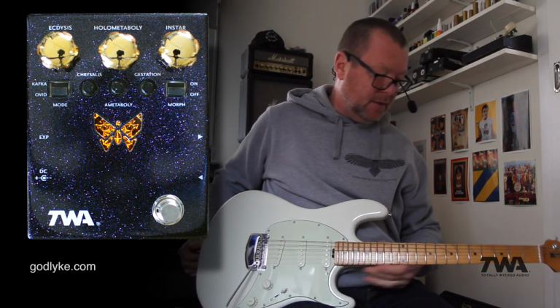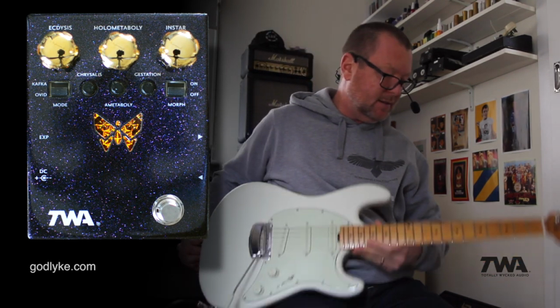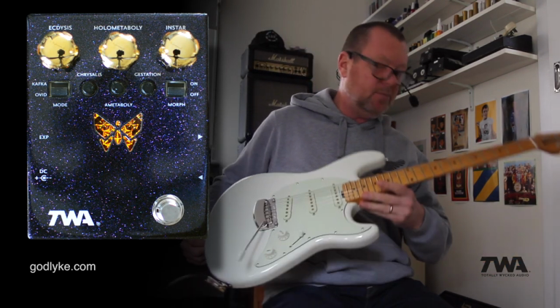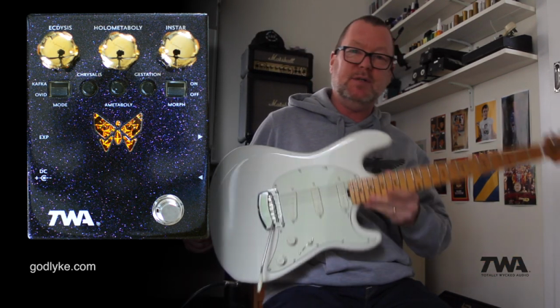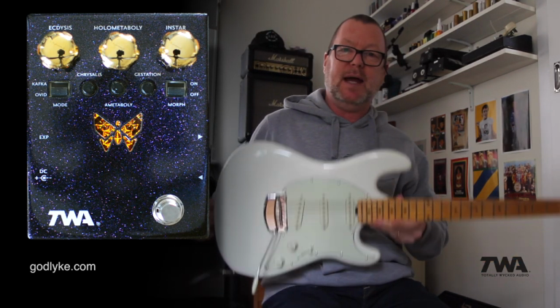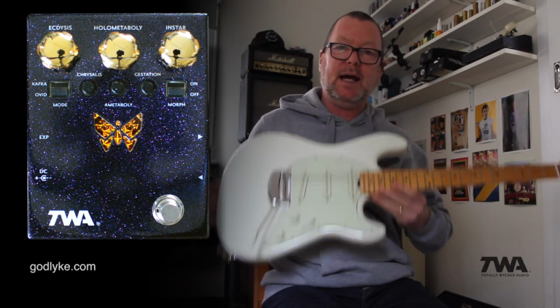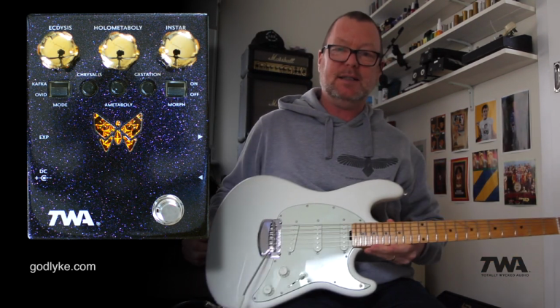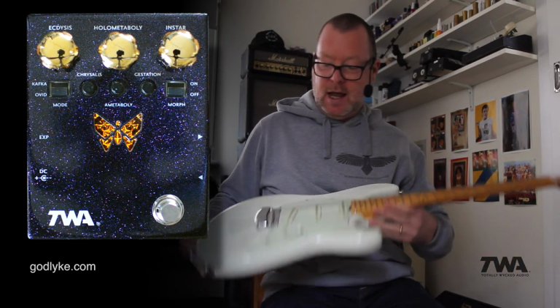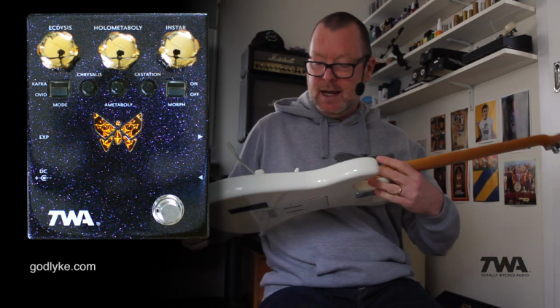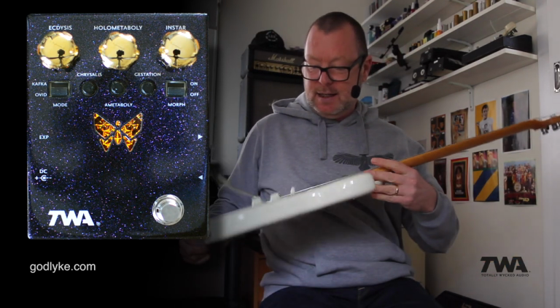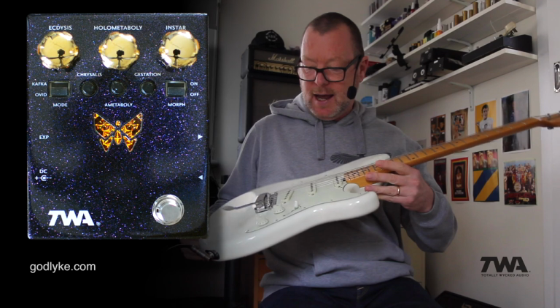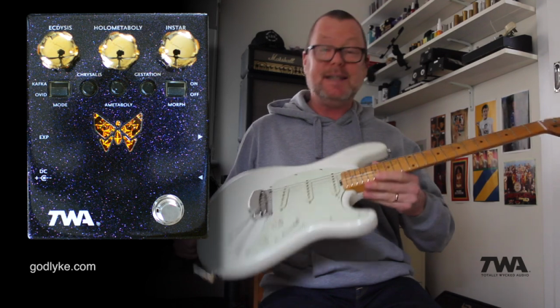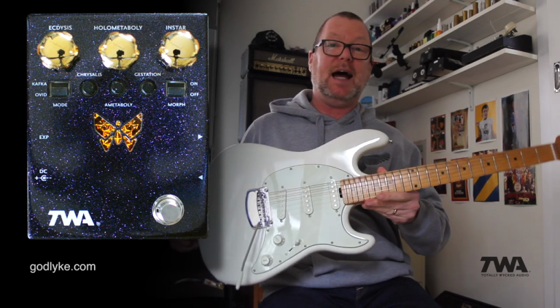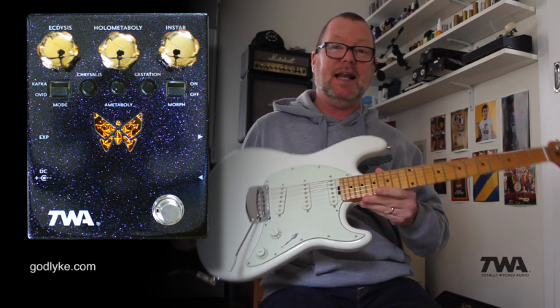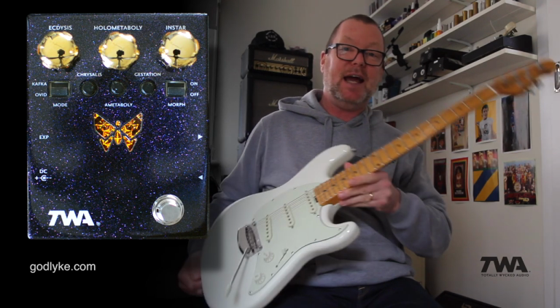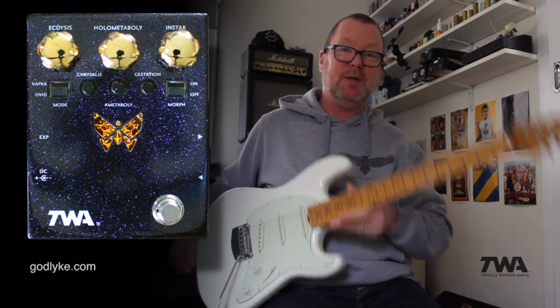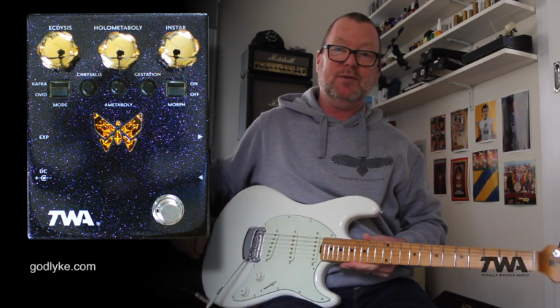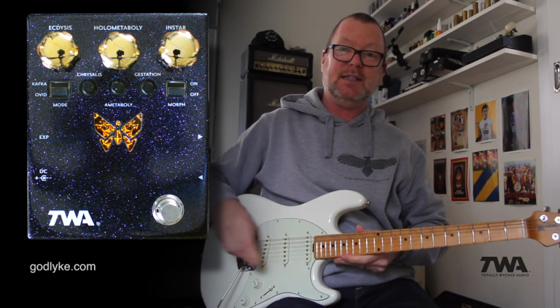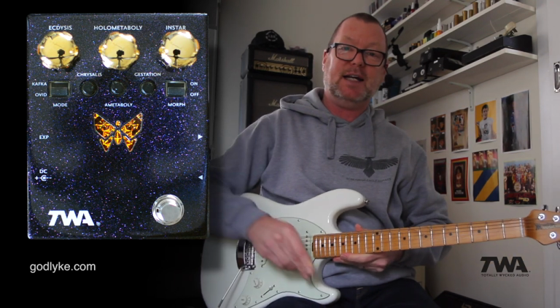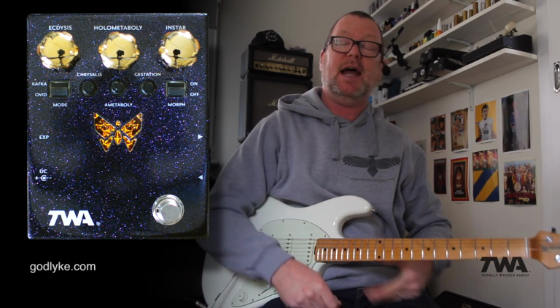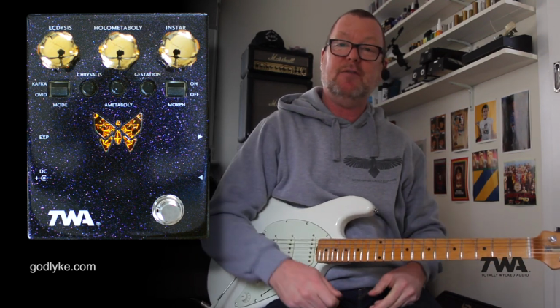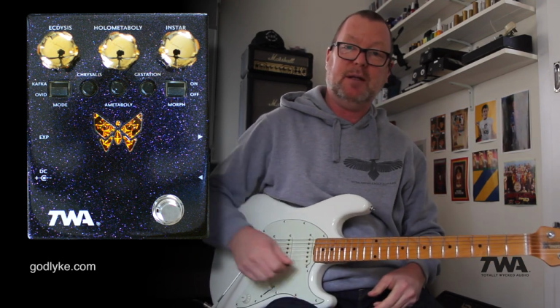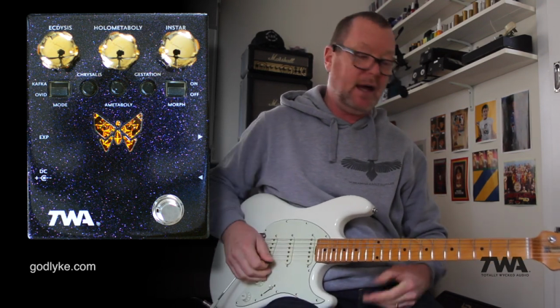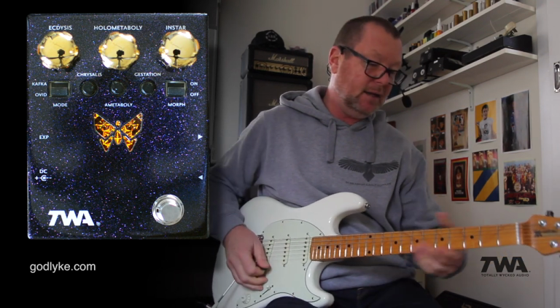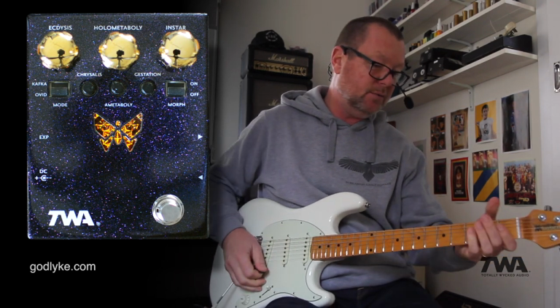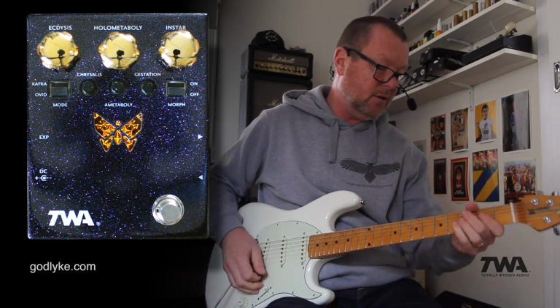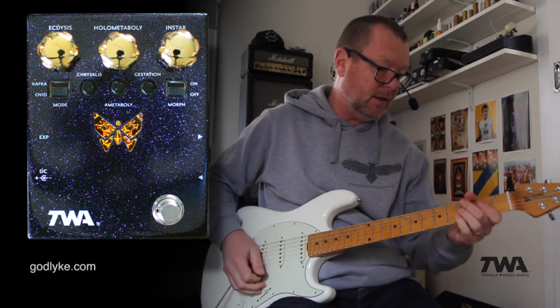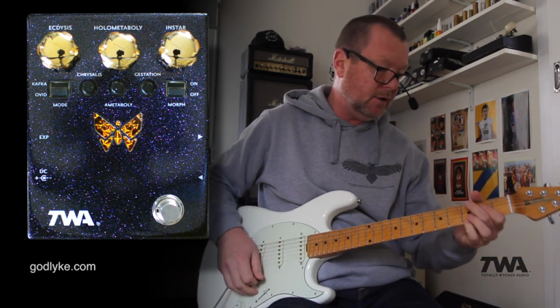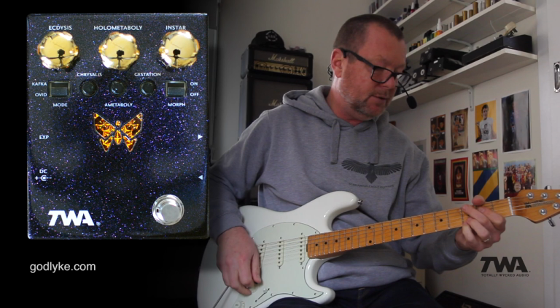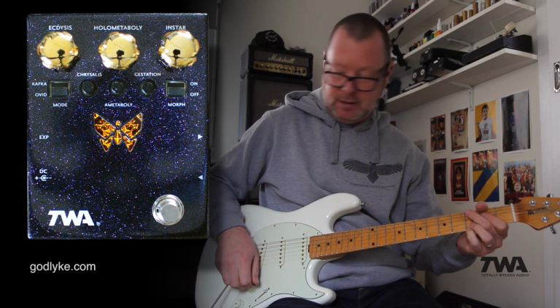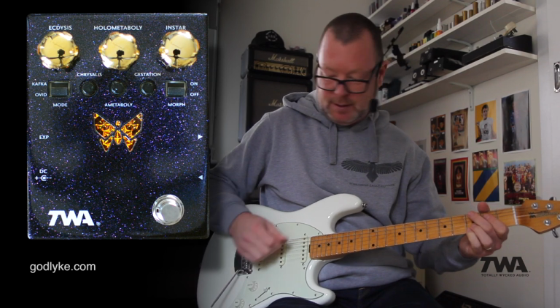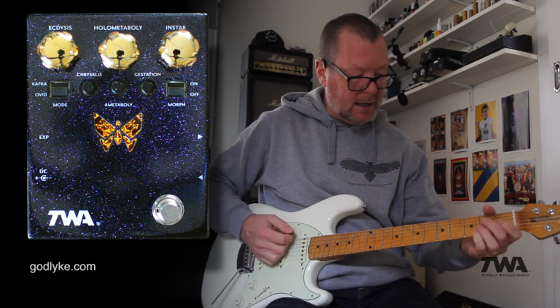This is the Nerdy Ball Music Man Cutlass. It is a classic — I love it. It's running into an Axe FX, and I've got a bit of a twin reverb thing going on there with some reverb and delay.